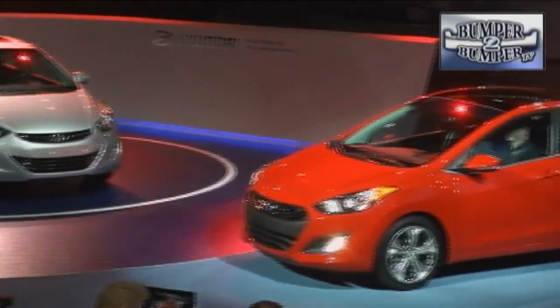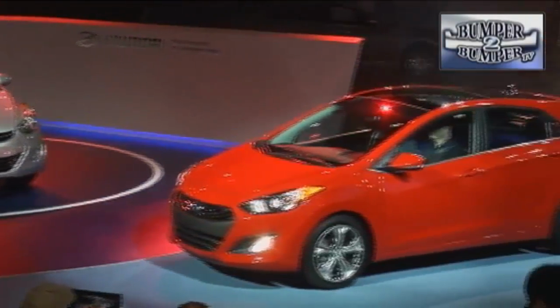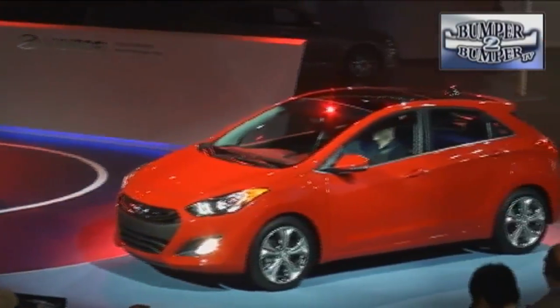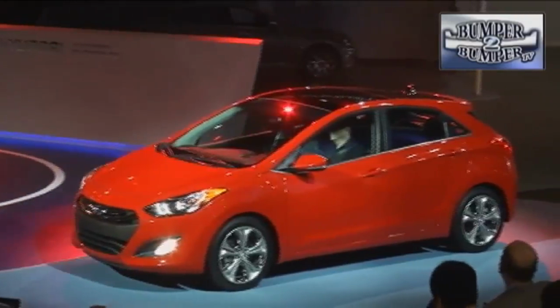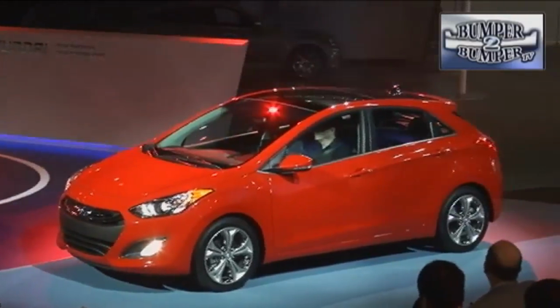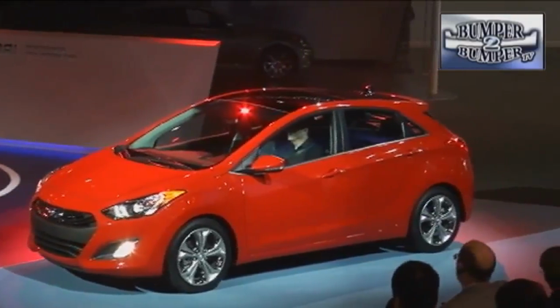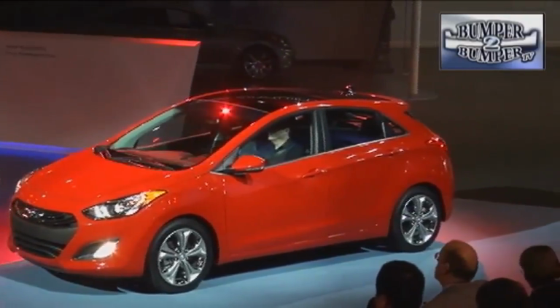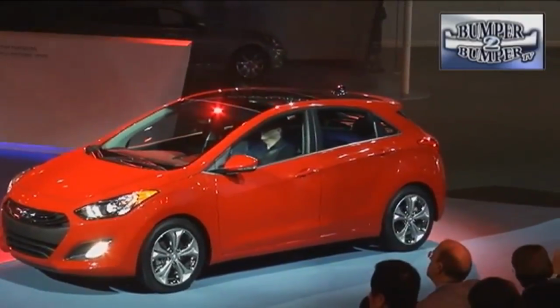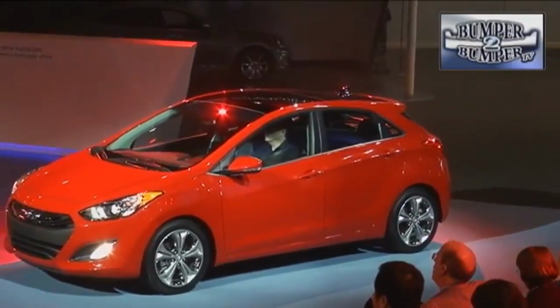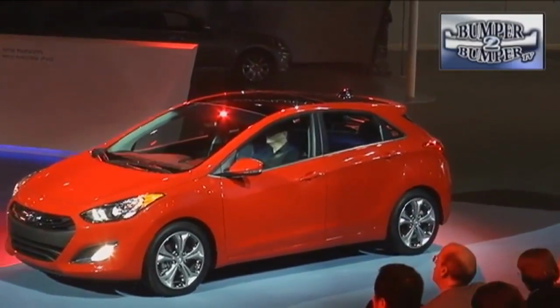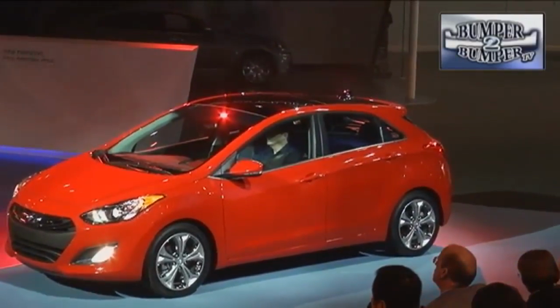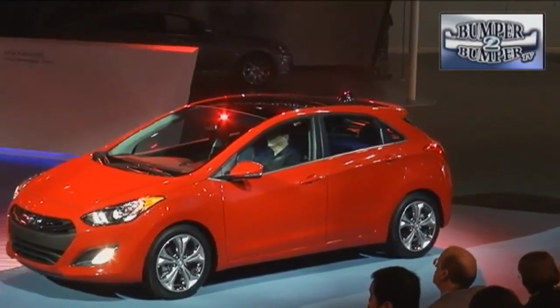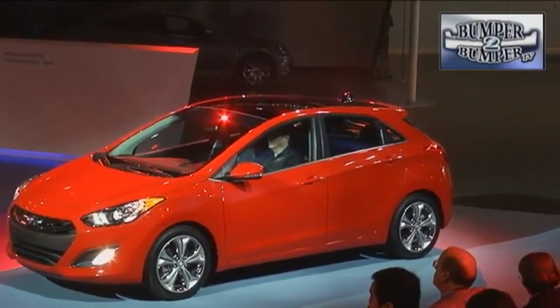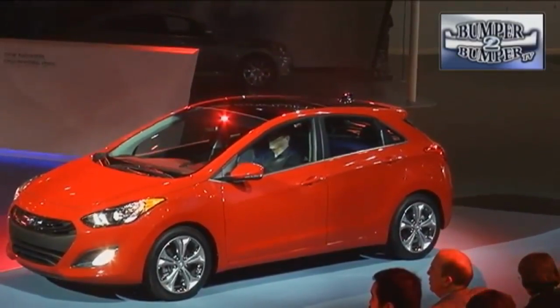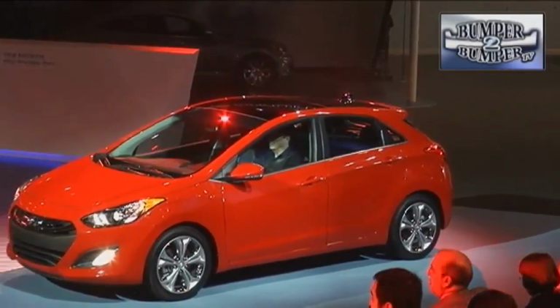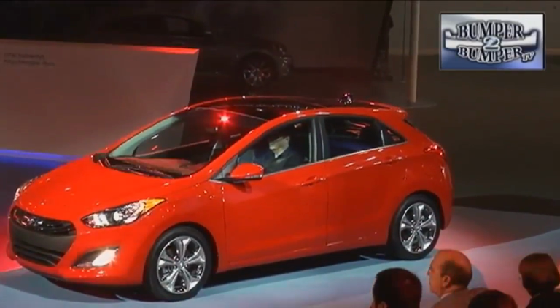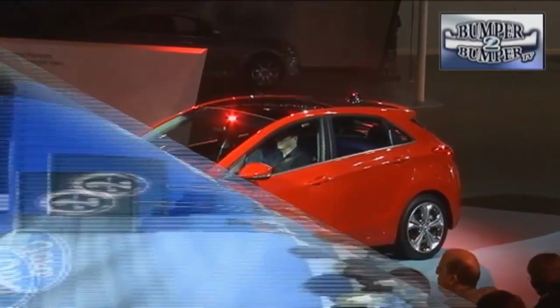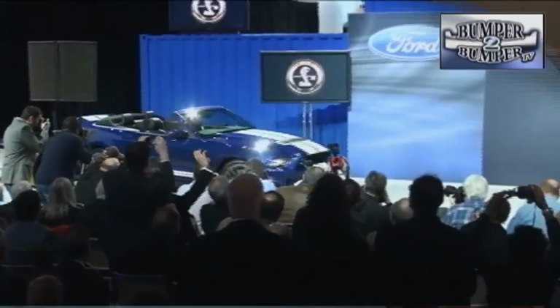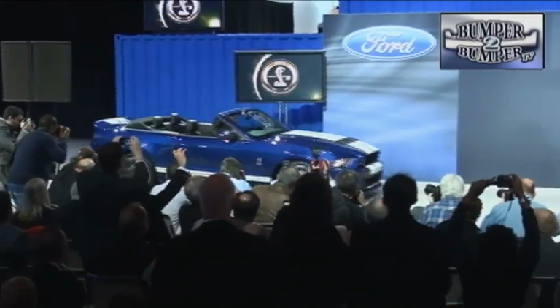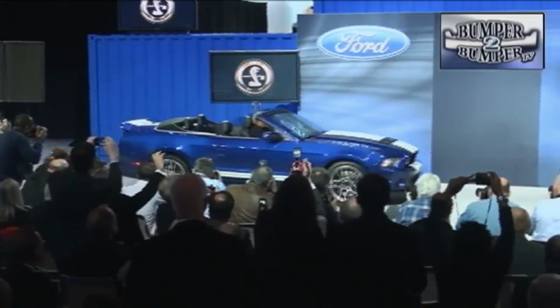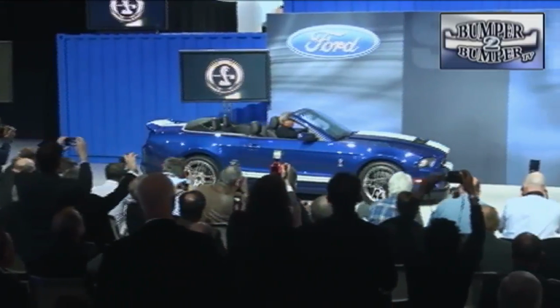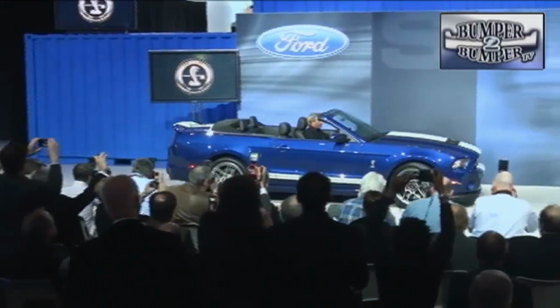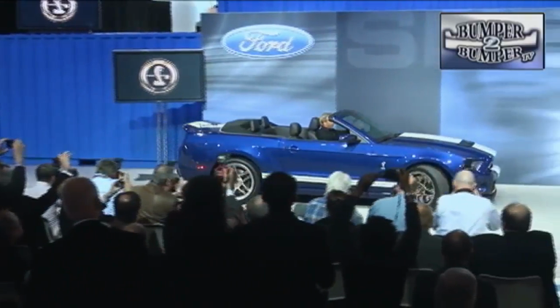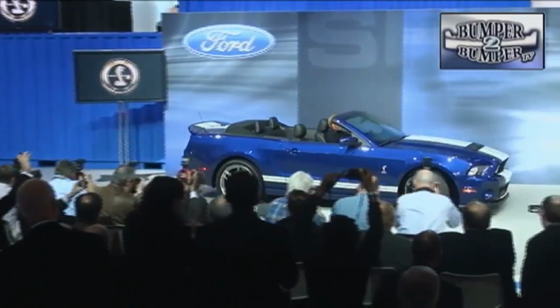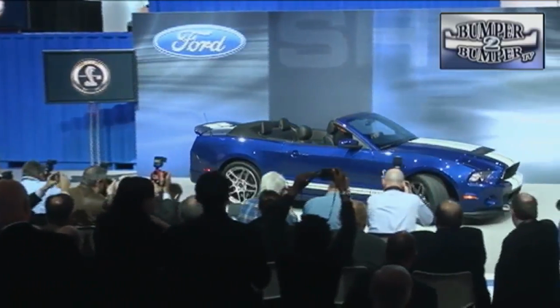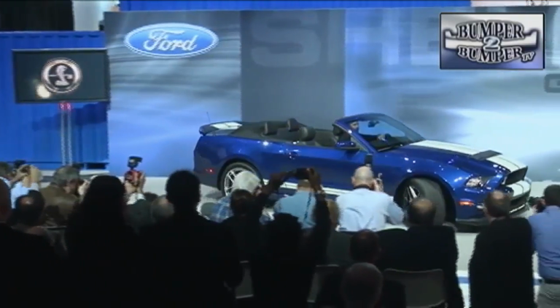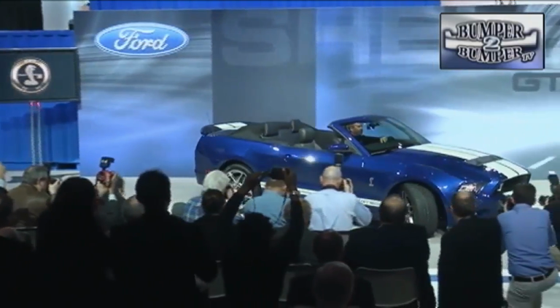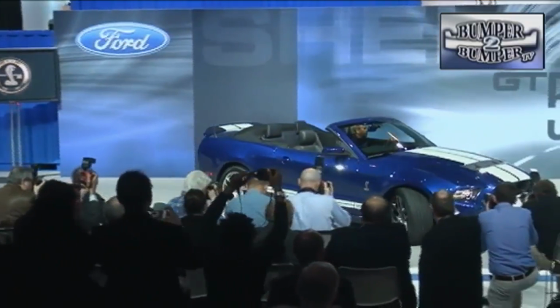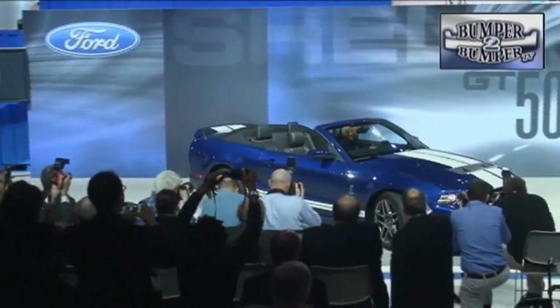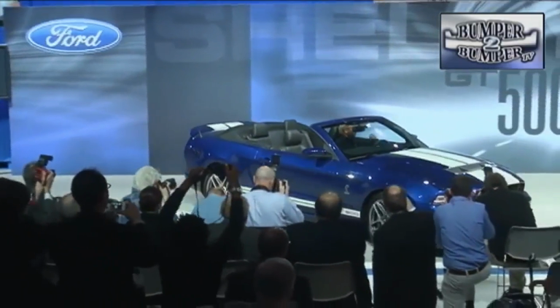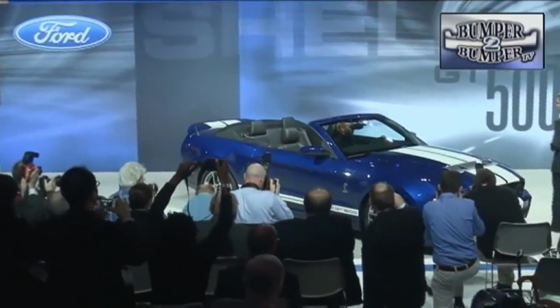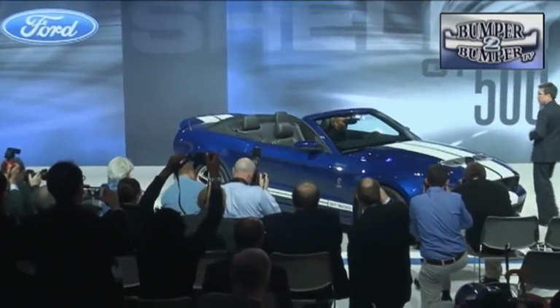Hyundai has decided to tweak the successful Elantra sedan with a coupe, and if you want to get edgy, there's the option of a GT version which is tricked out with fancy wheels, paint, and a performance suspension.